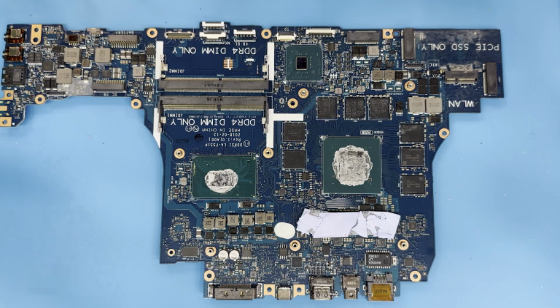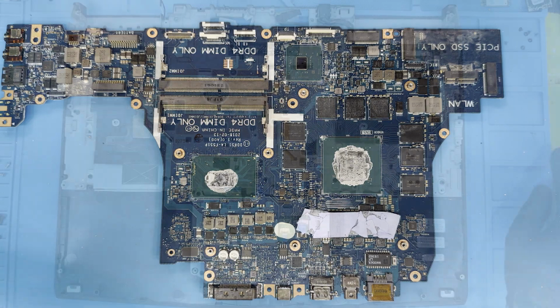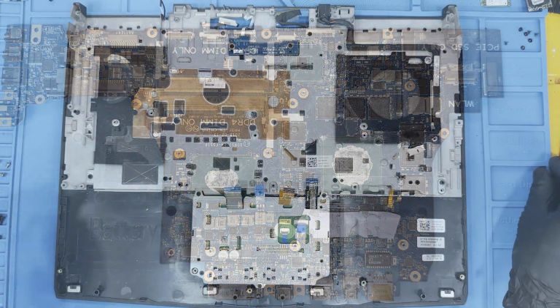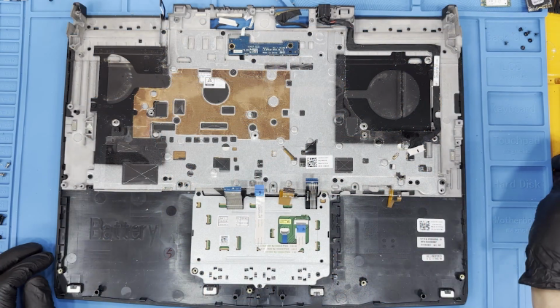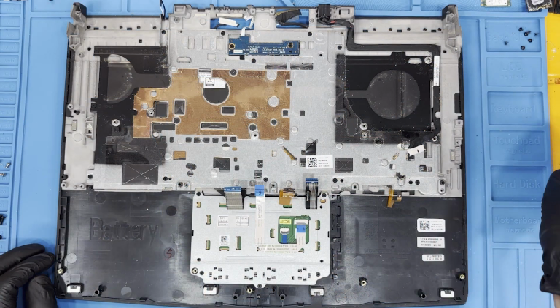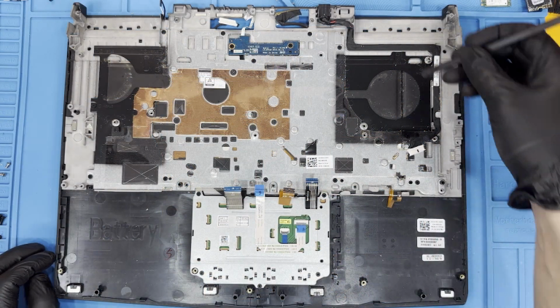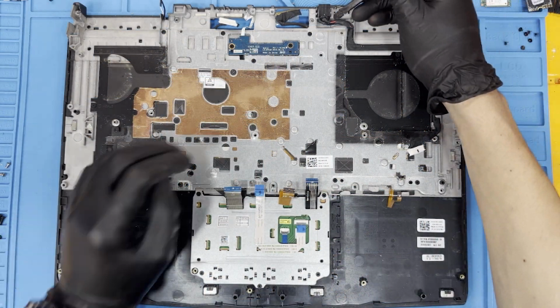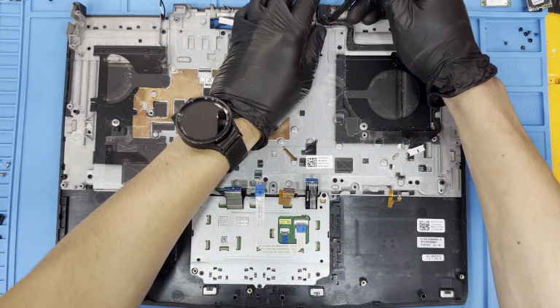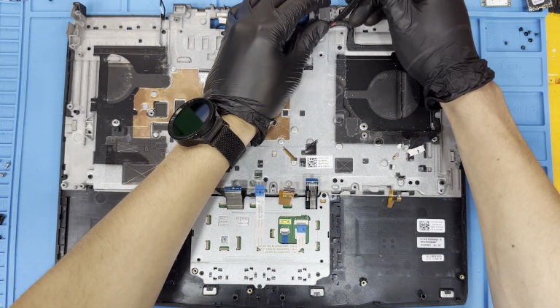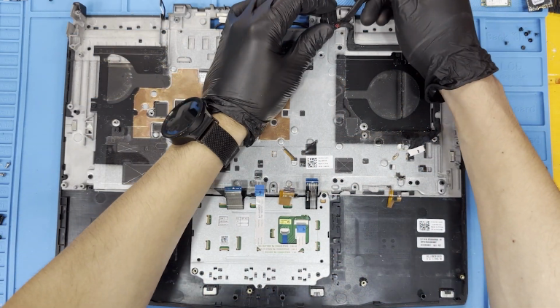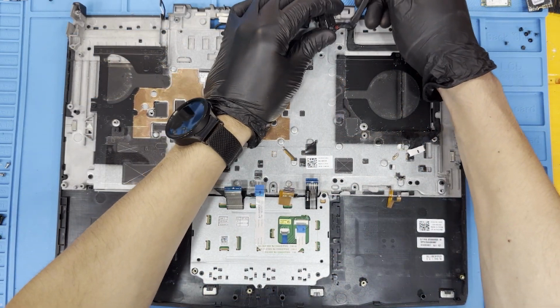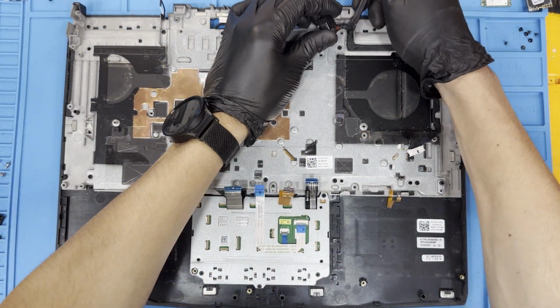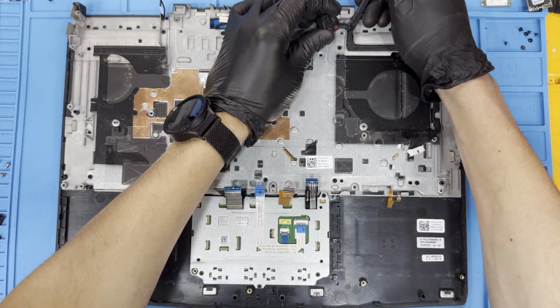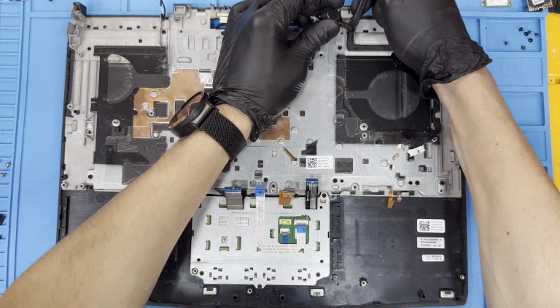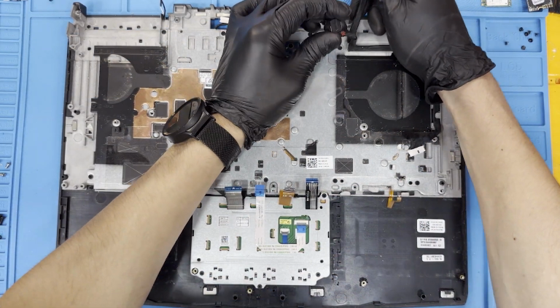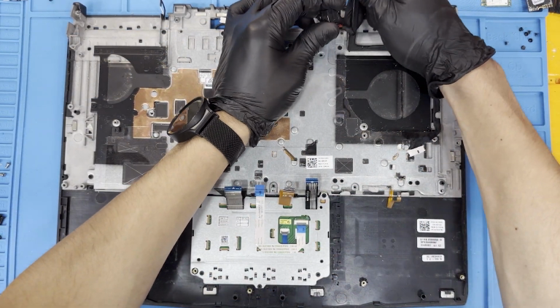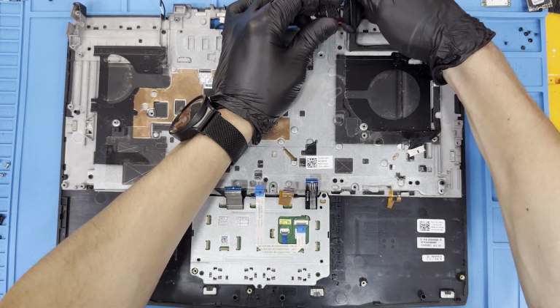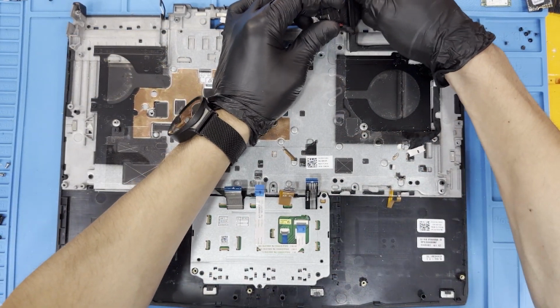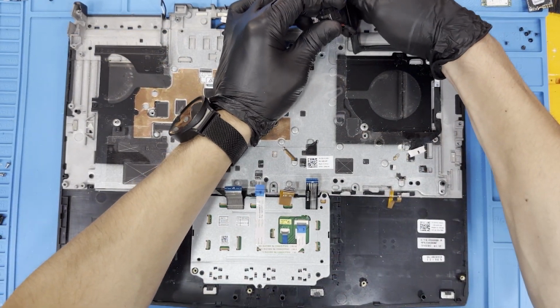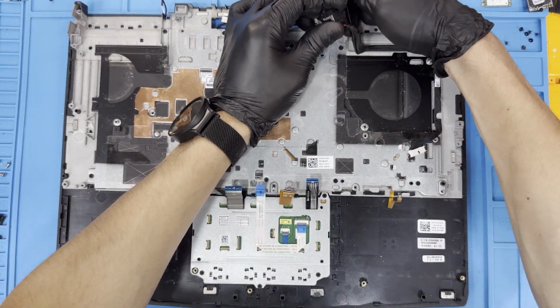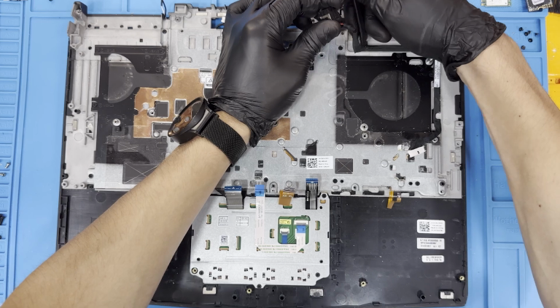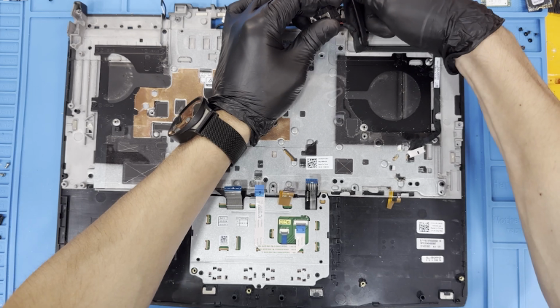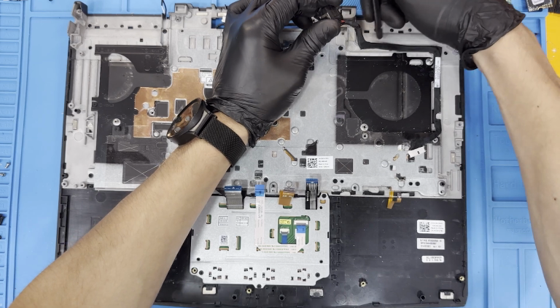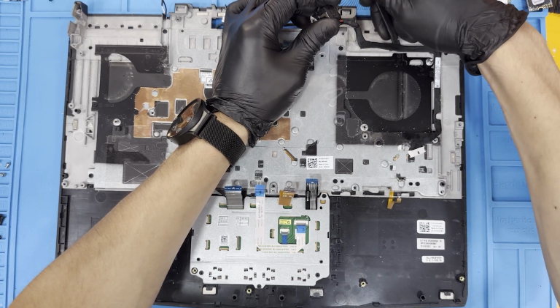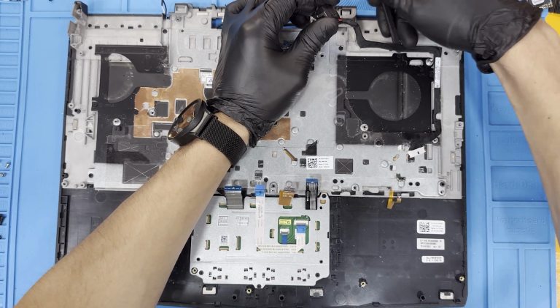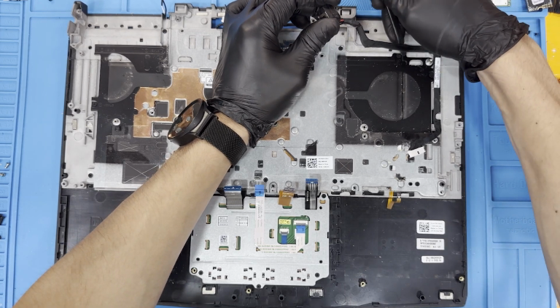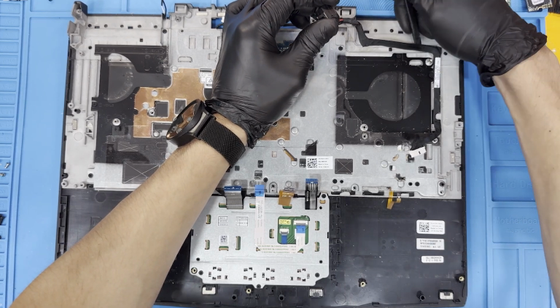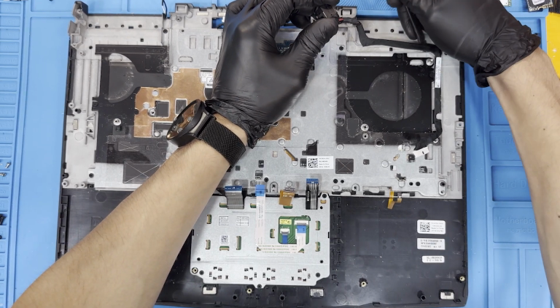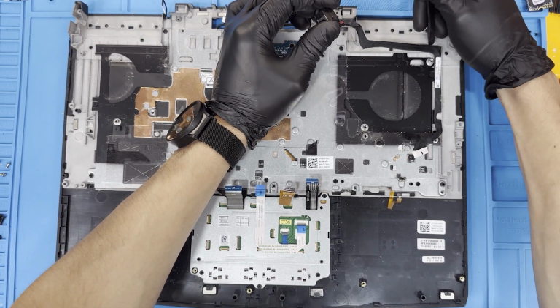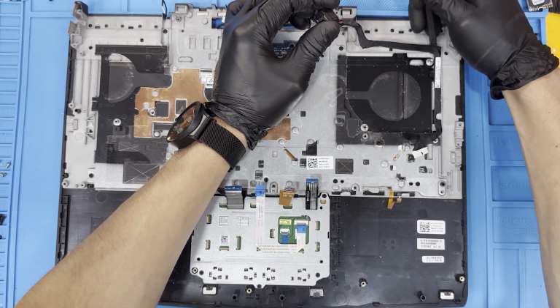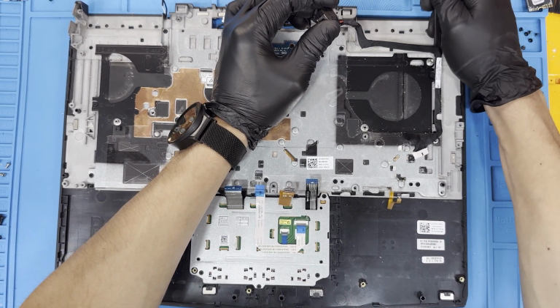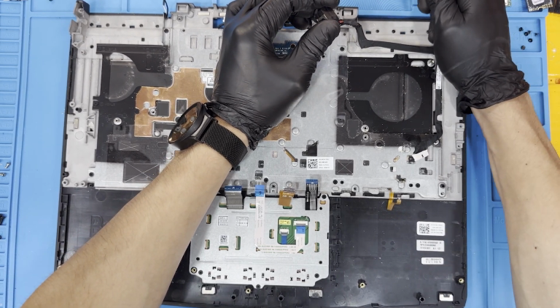Using a pry, remove the charging port and cable. There is a lot of glue holding this one, so be careful not to damage the cable.